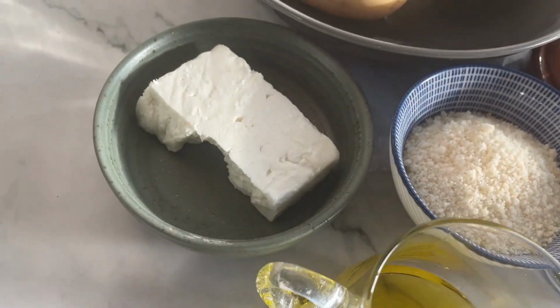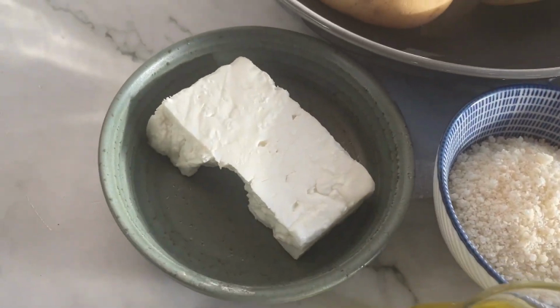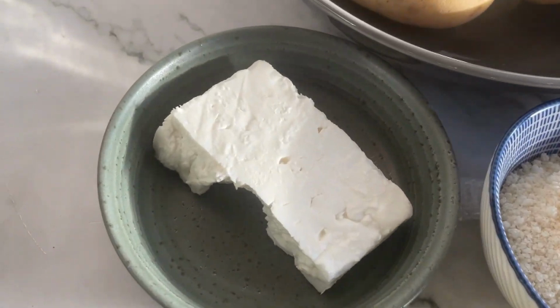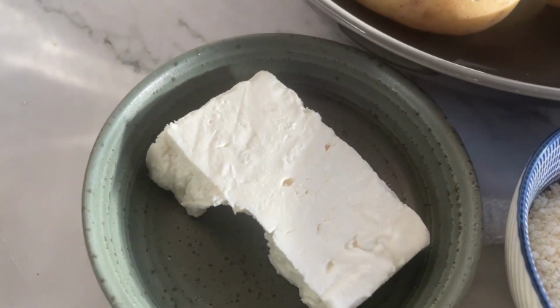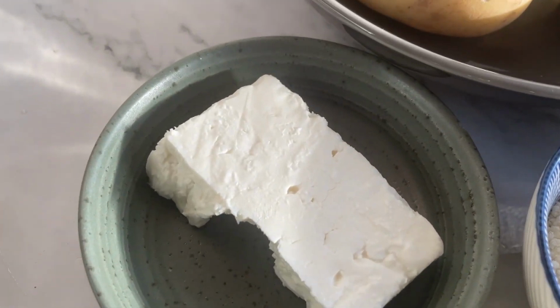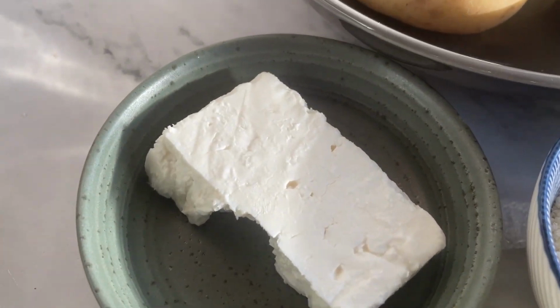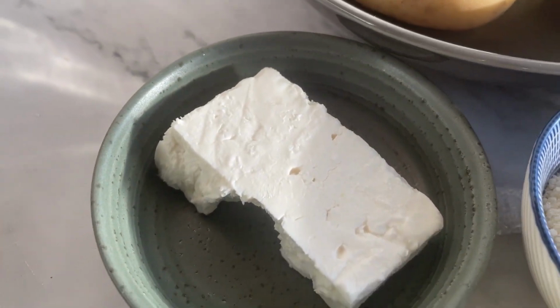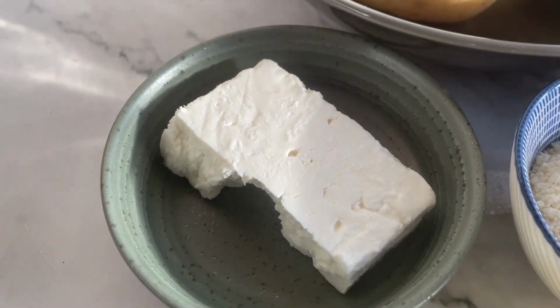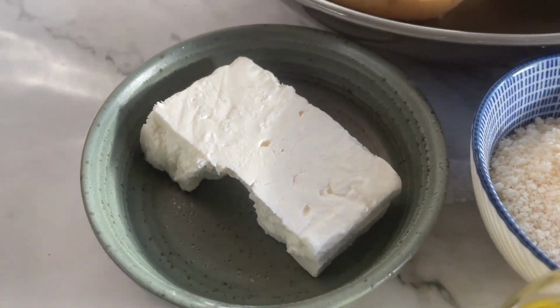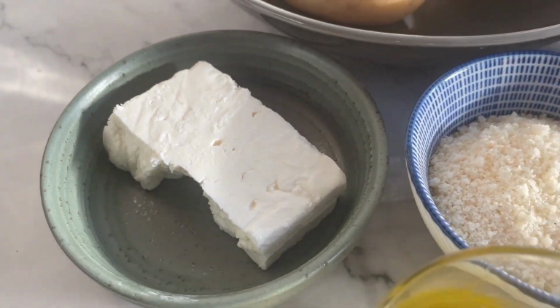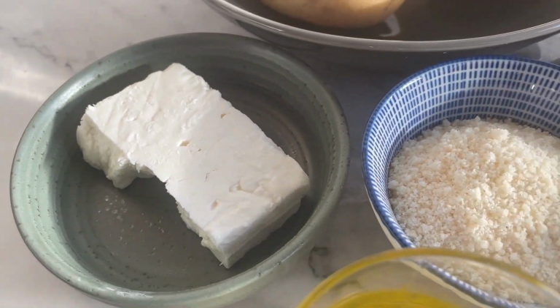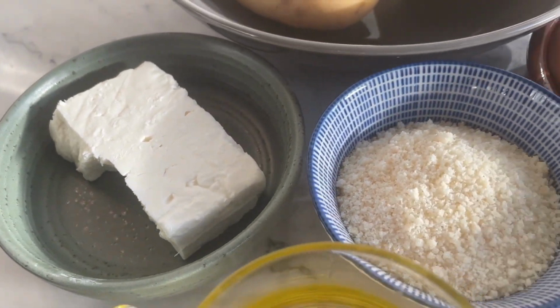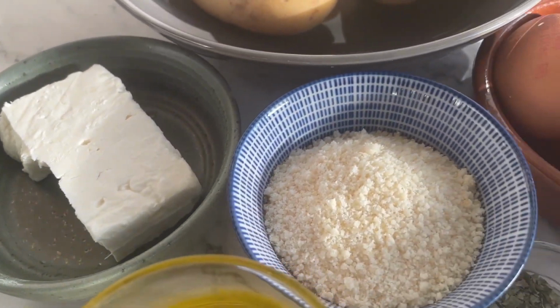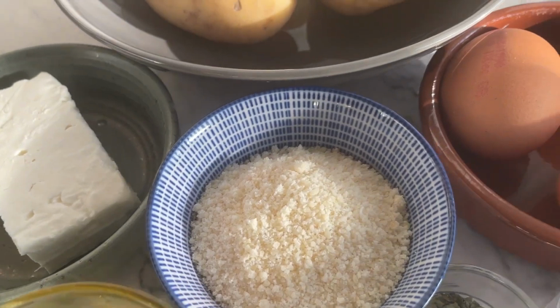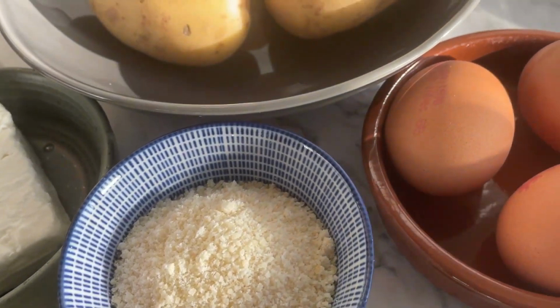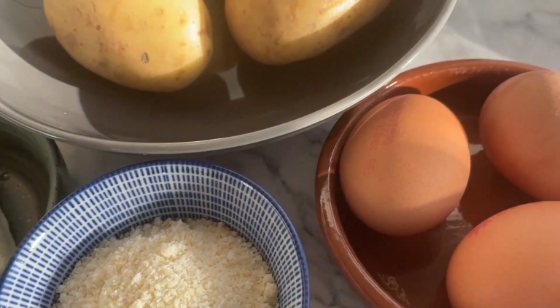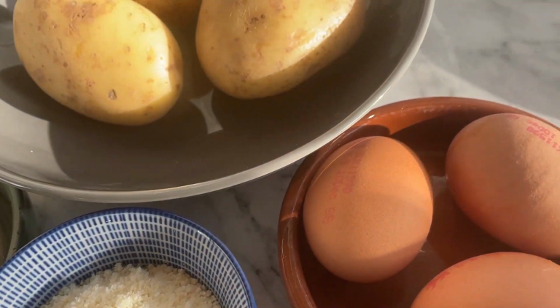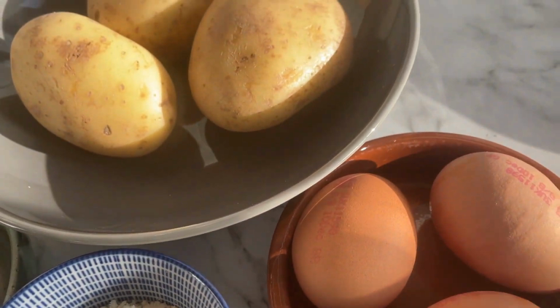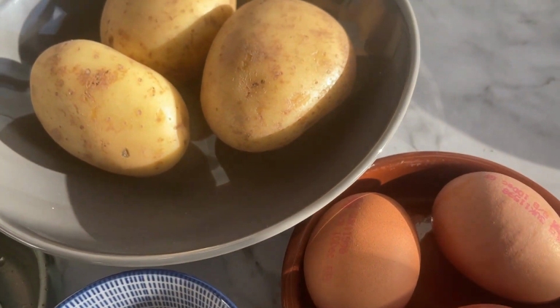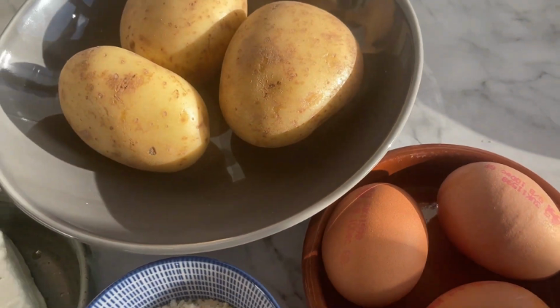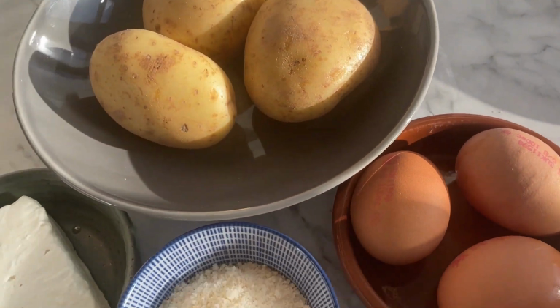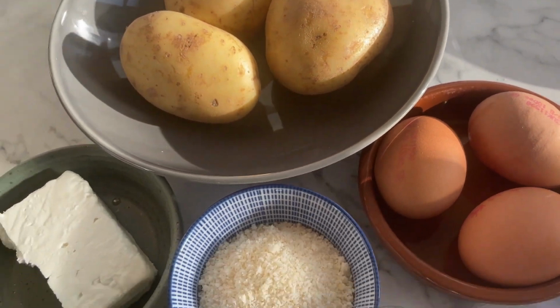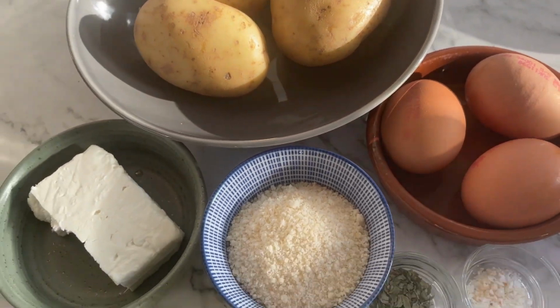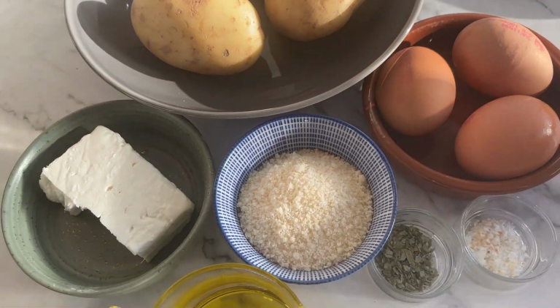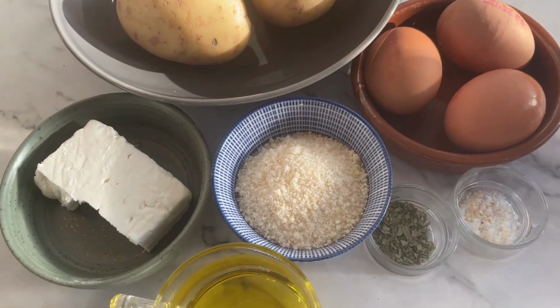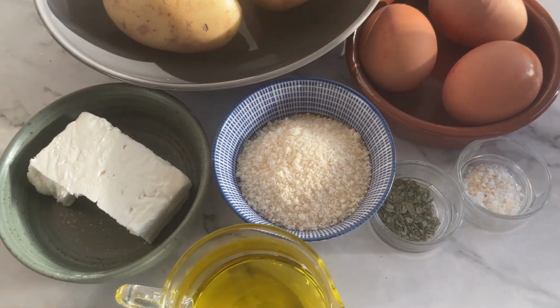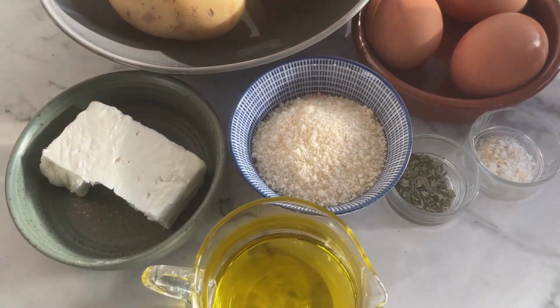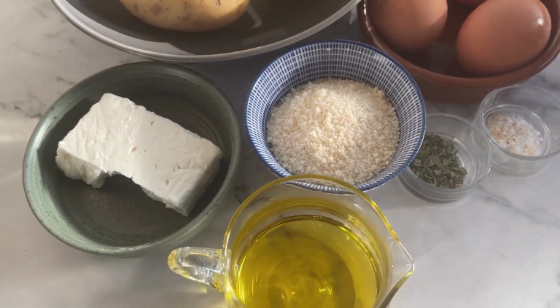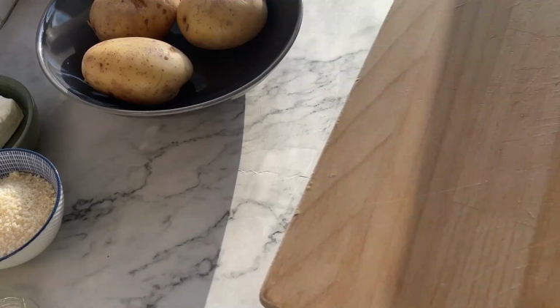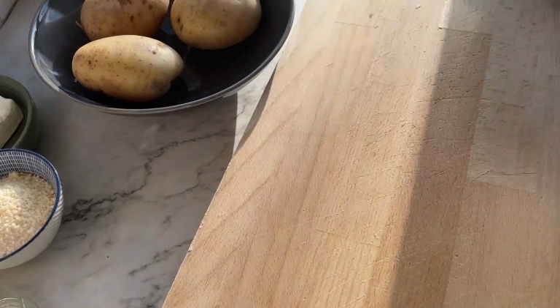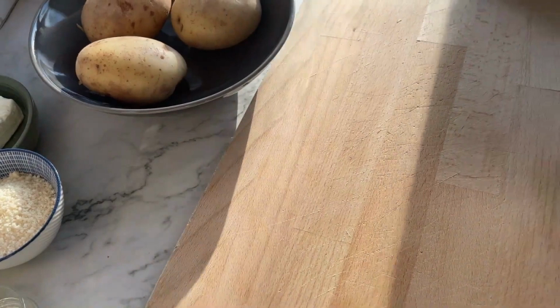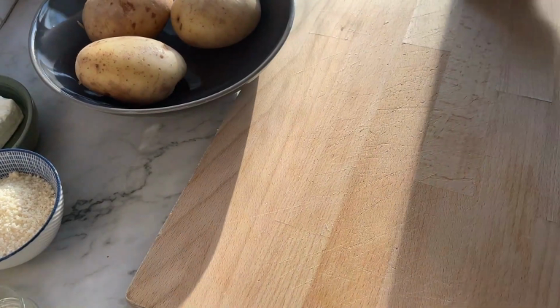These are all the ingredients that you'll require to make this tasty dish — just a handful of ingredients, lots of protein and good fats. Let's get started.